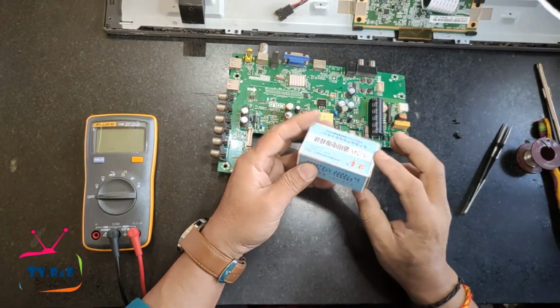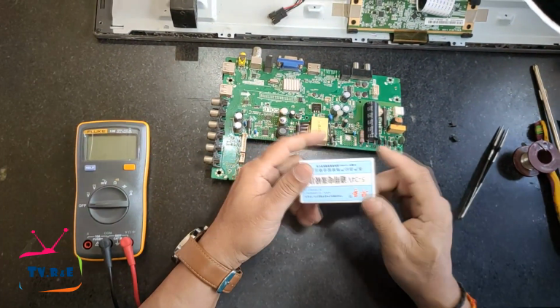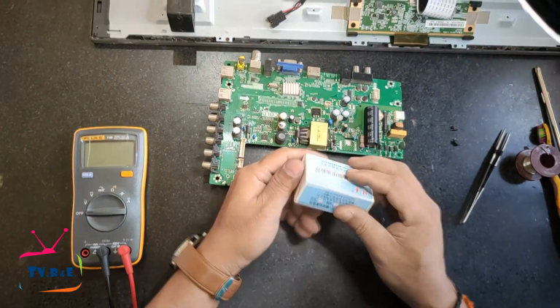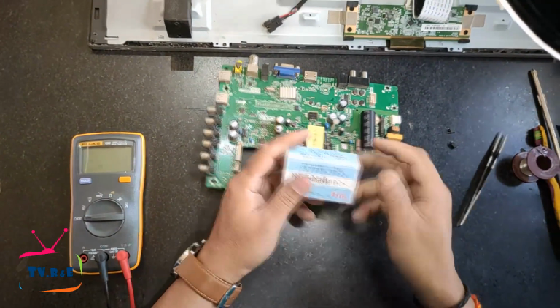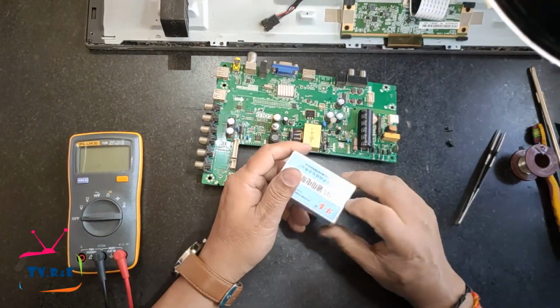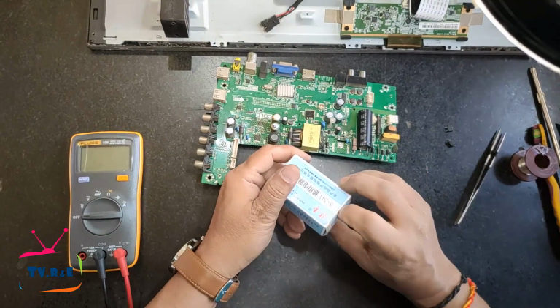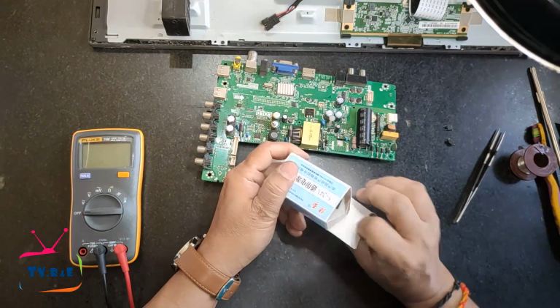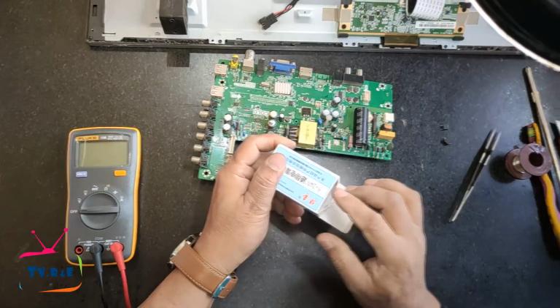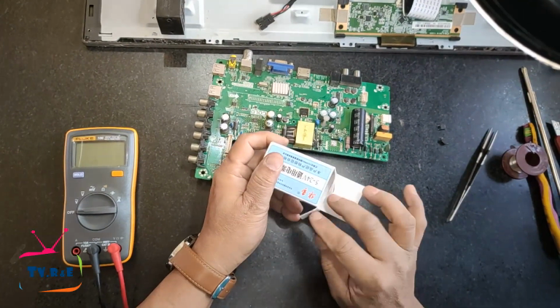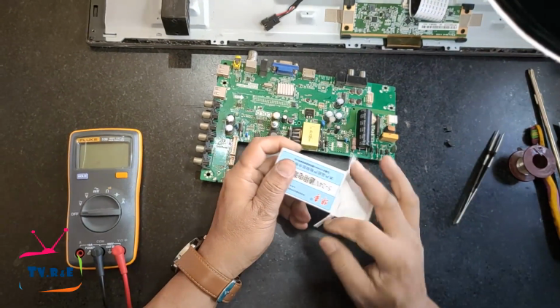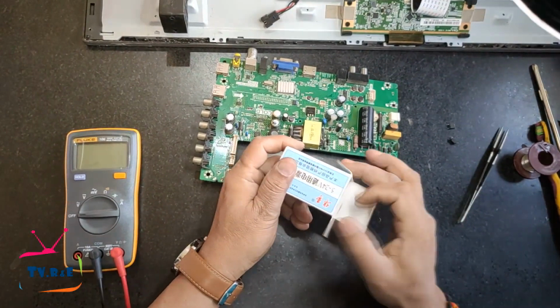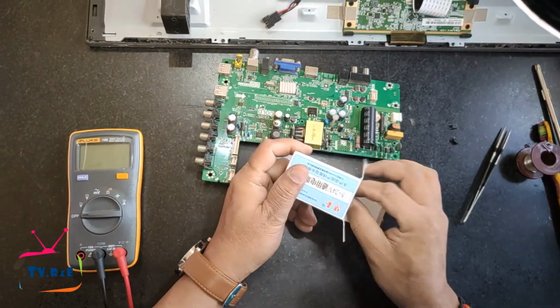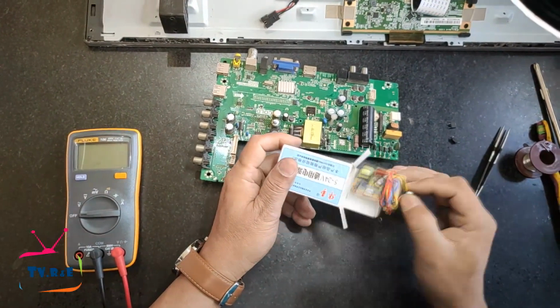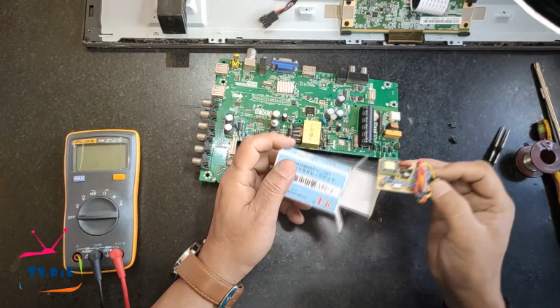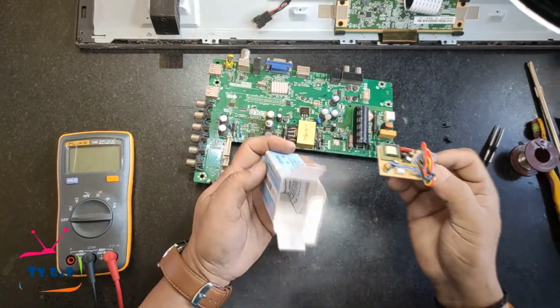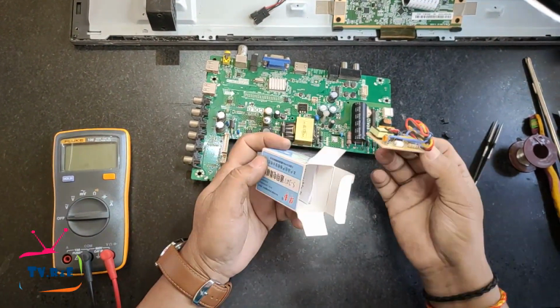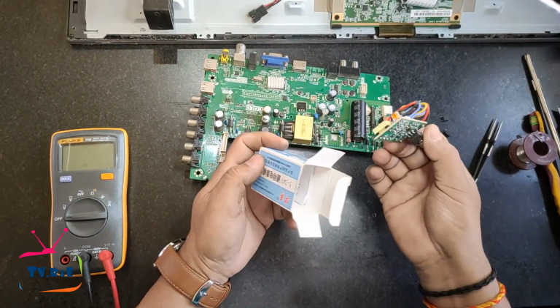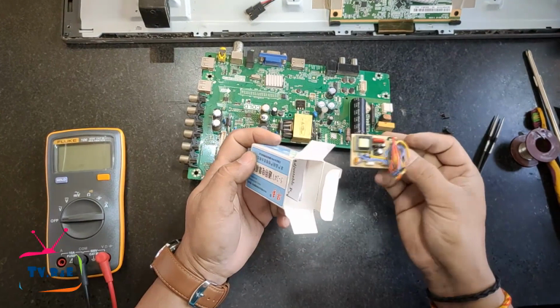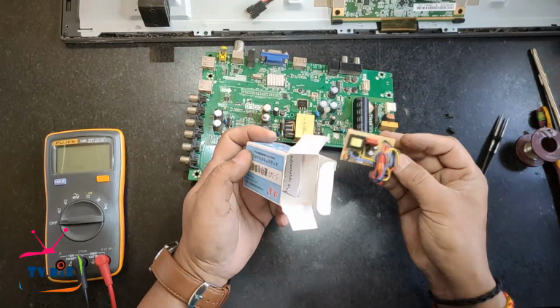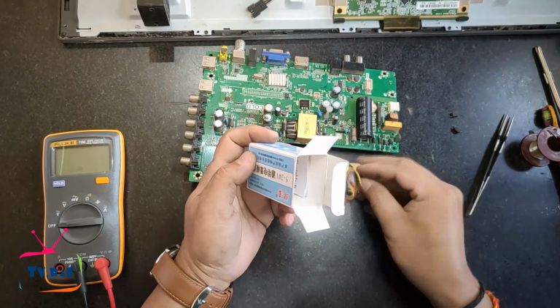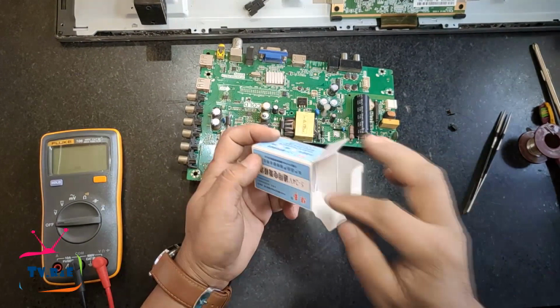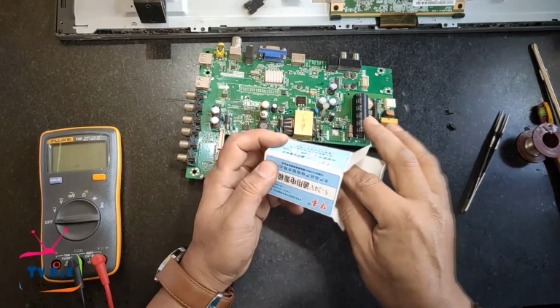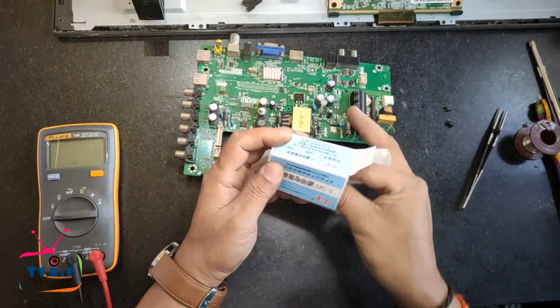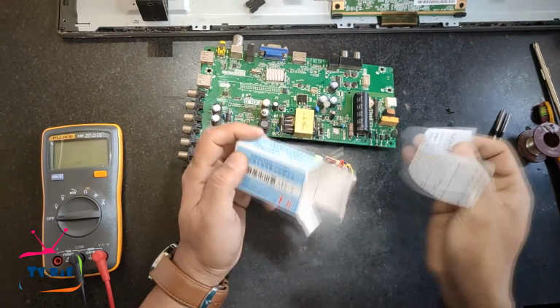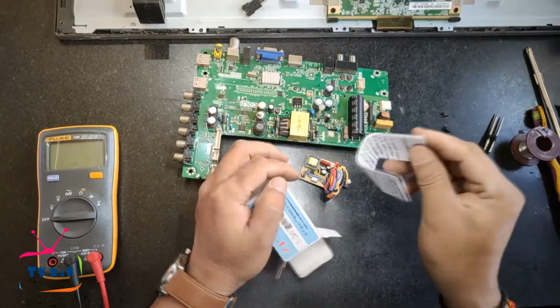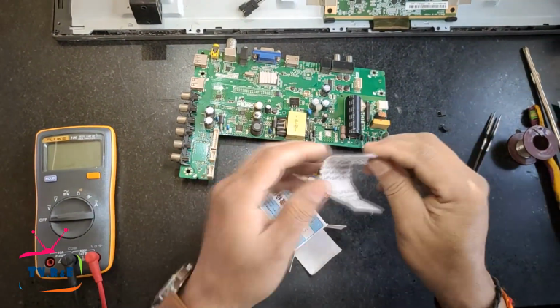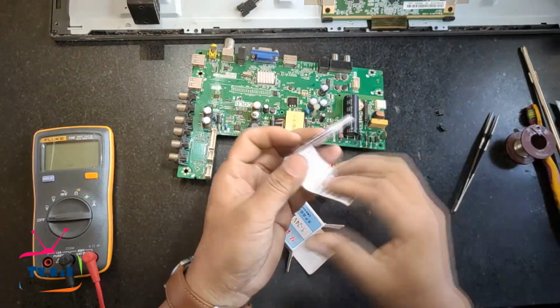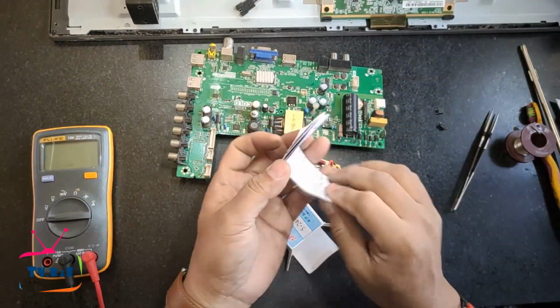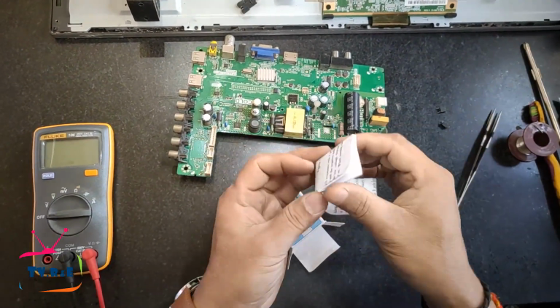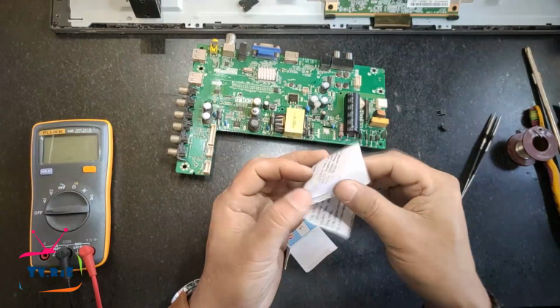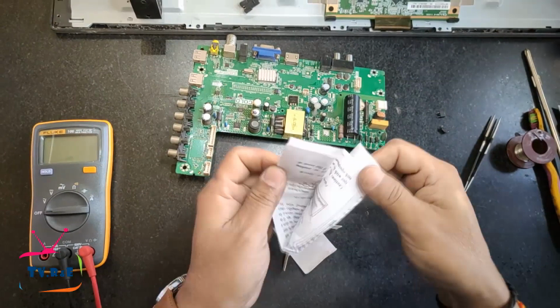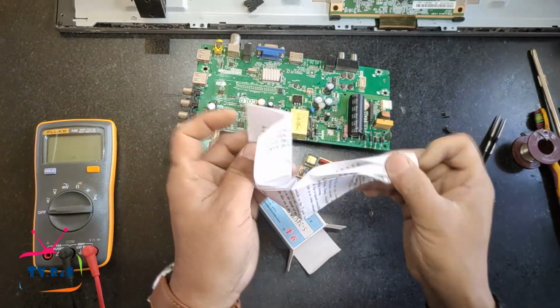Most technicians install this module in two ways — one is incorrect and the other is correct. We will see both ways of installing this module into an LED TV's power supply in this video.